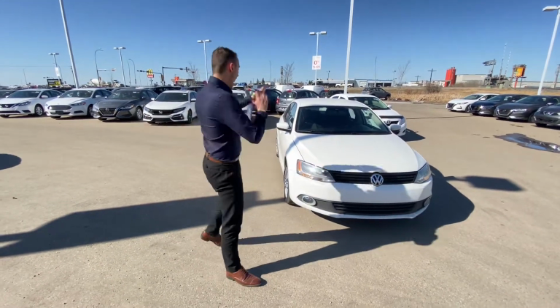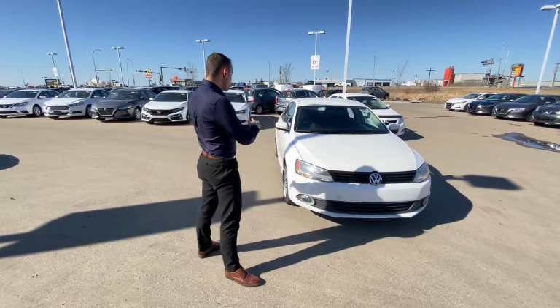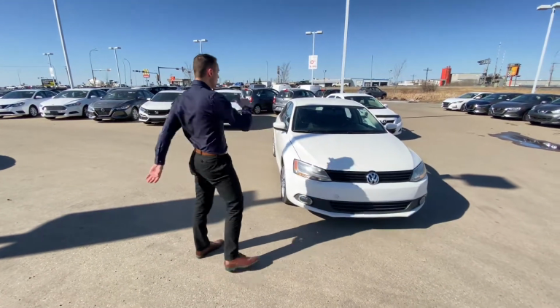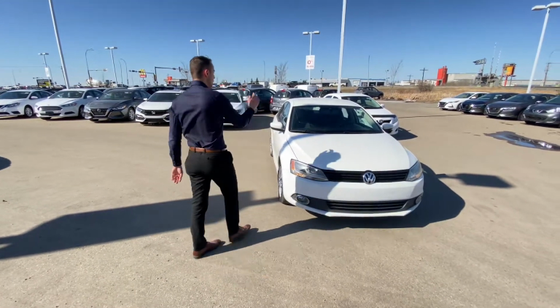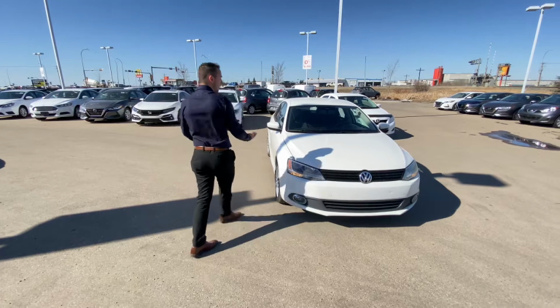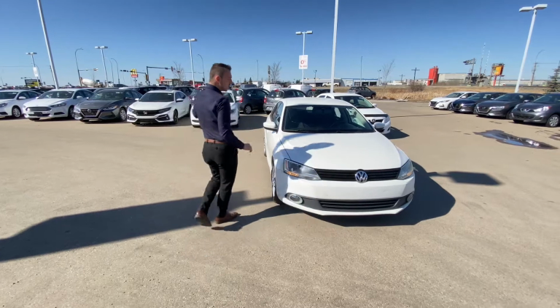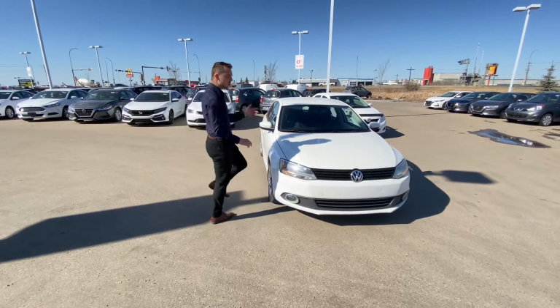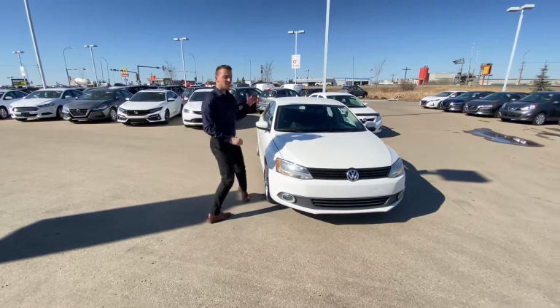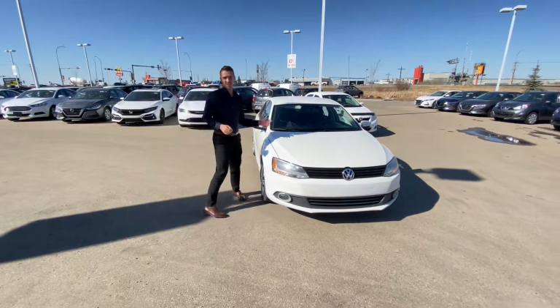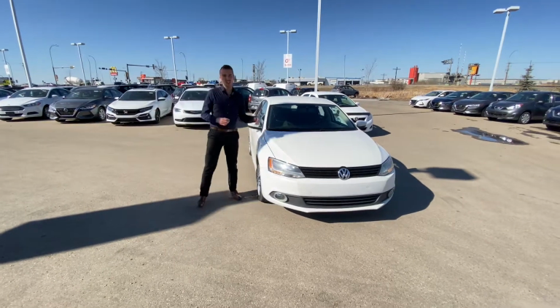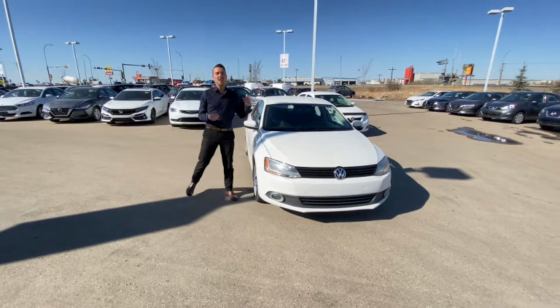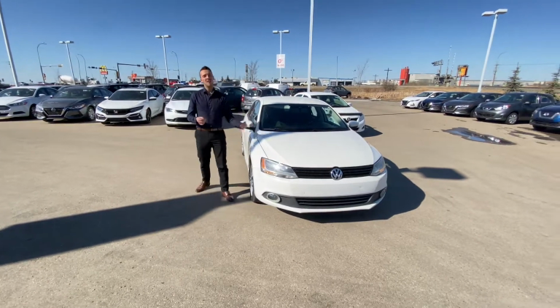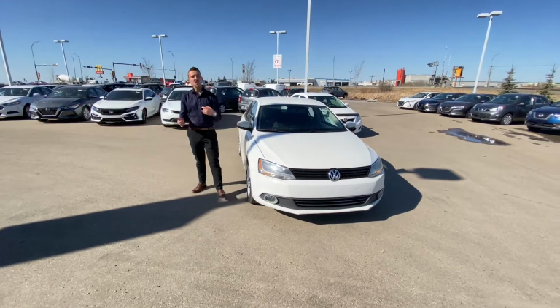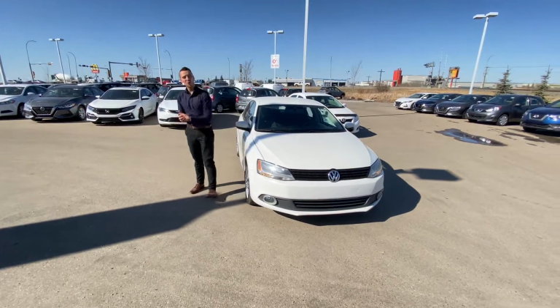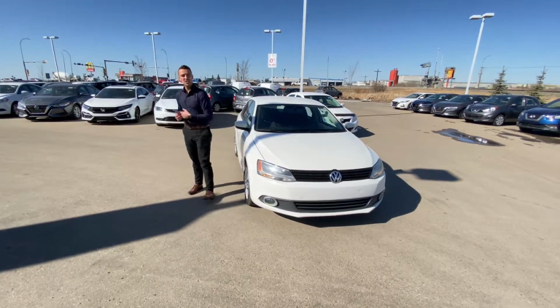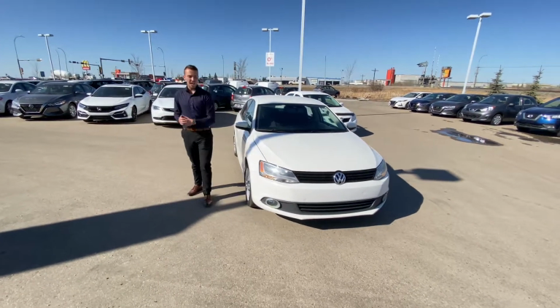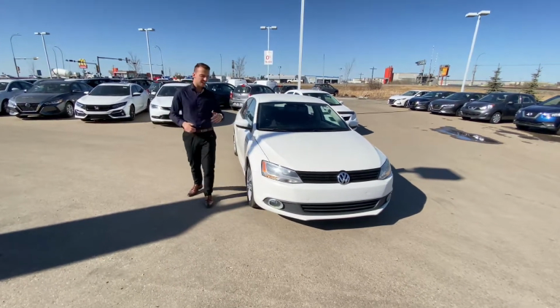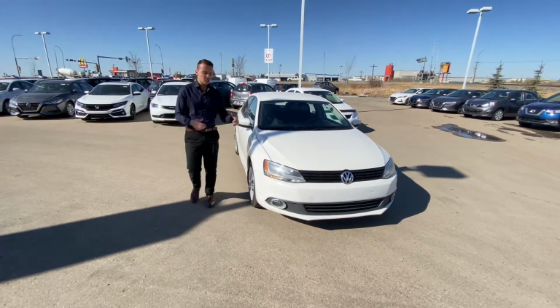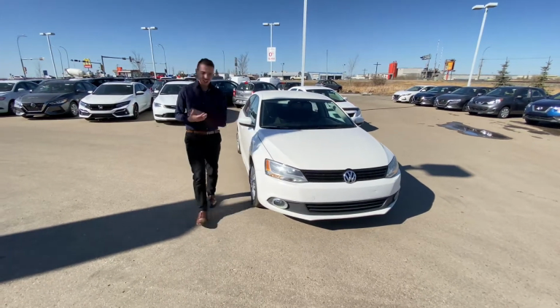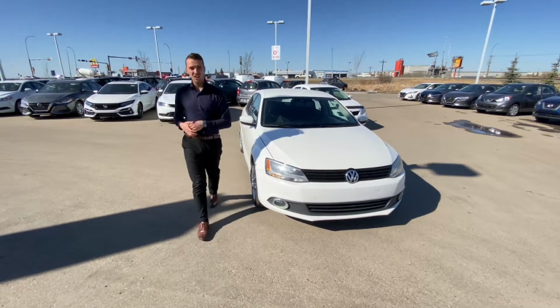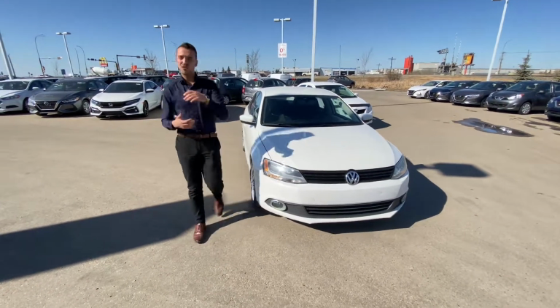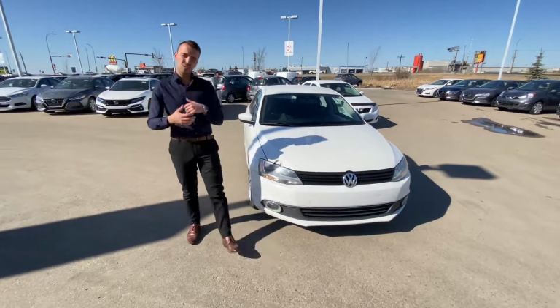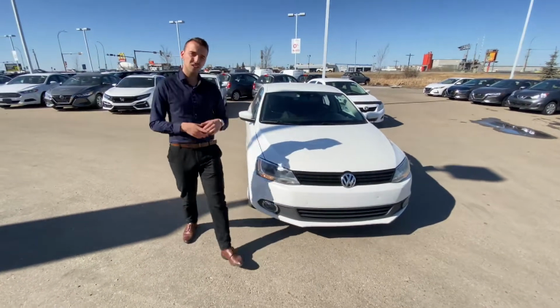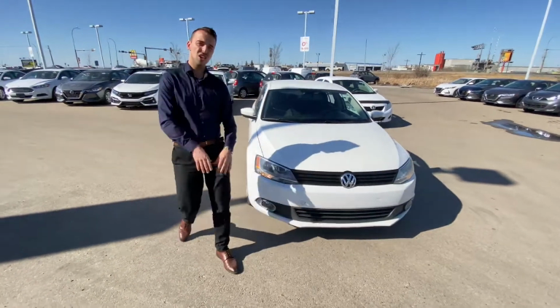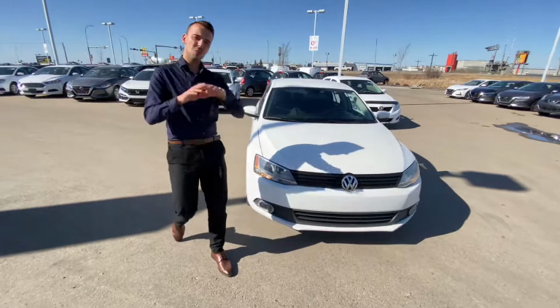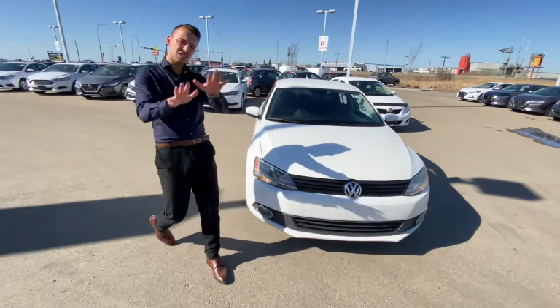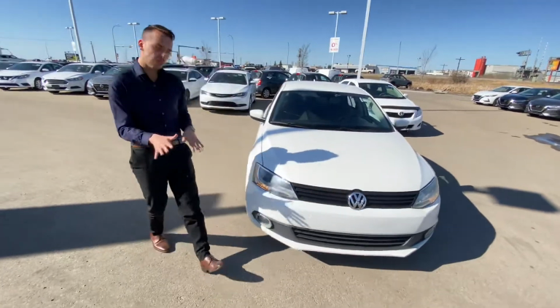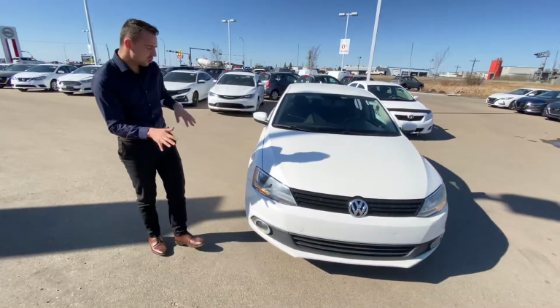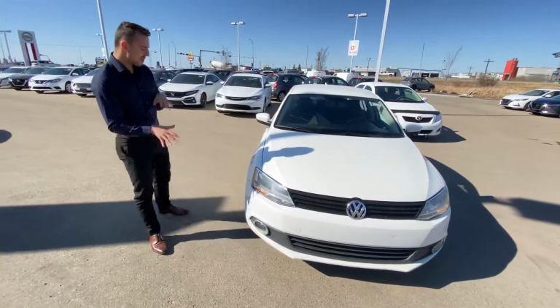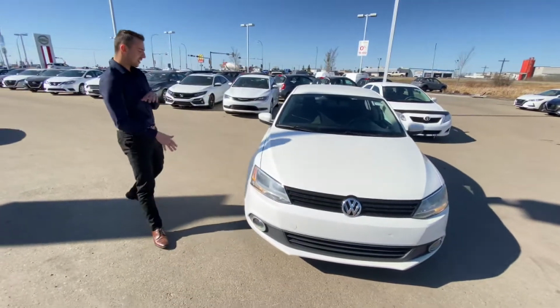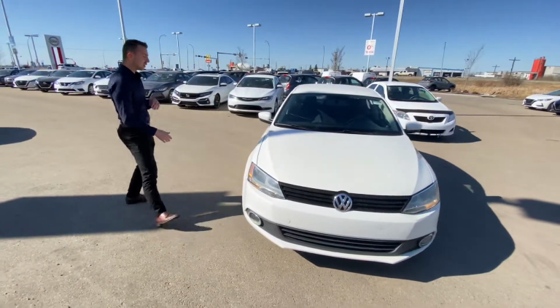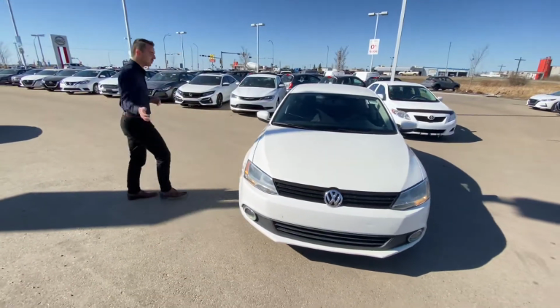I wanted to show you that beautiful 2013 Volkswagen Jetta. Now underneath the hood, you've got a four-cylinder engine which is absolutely immaculate on fuel.